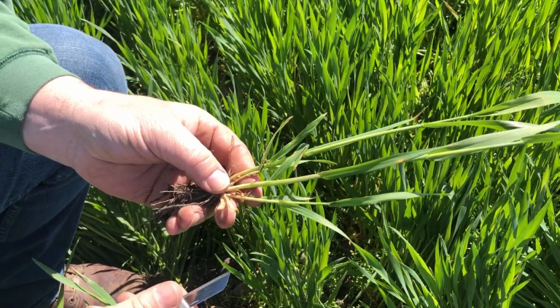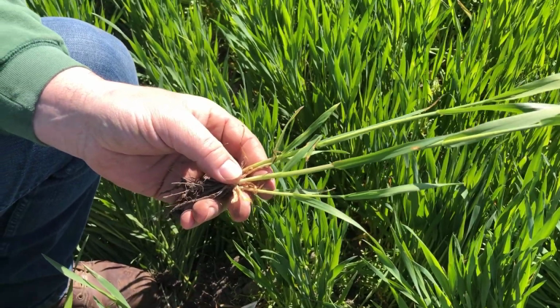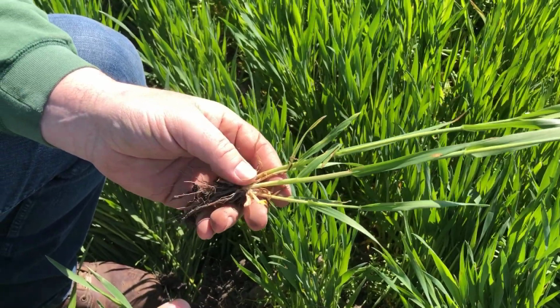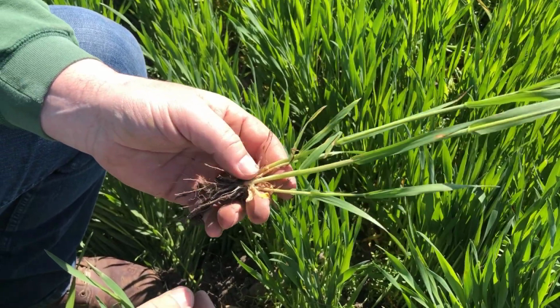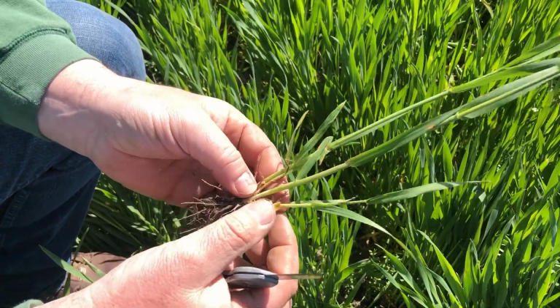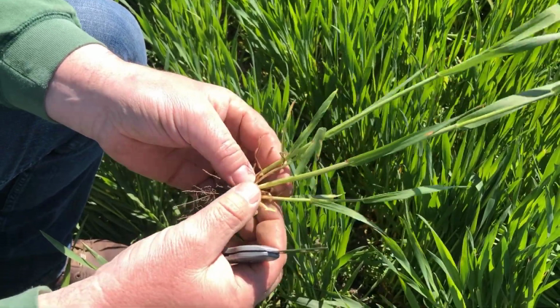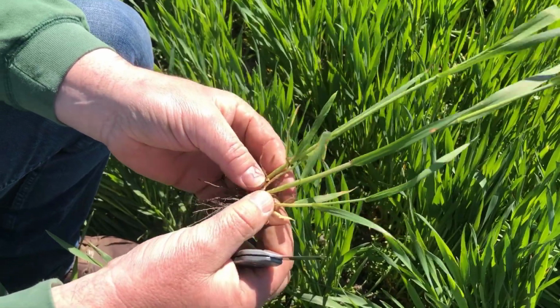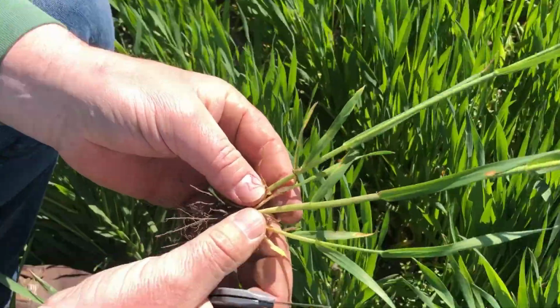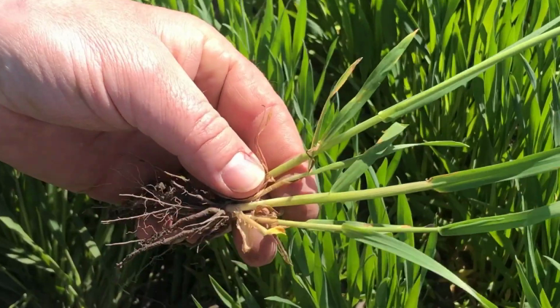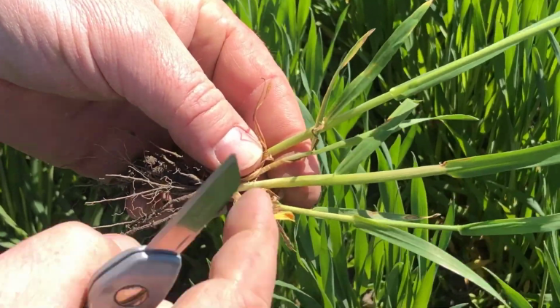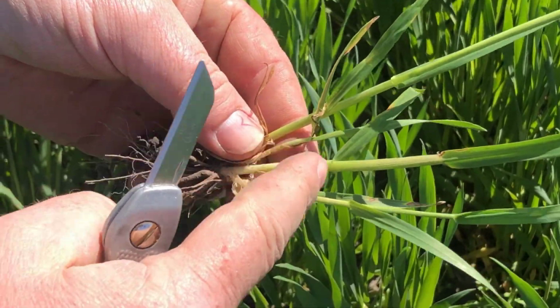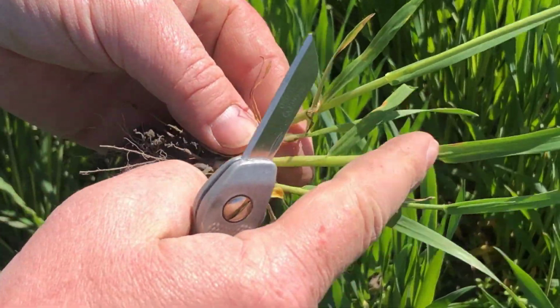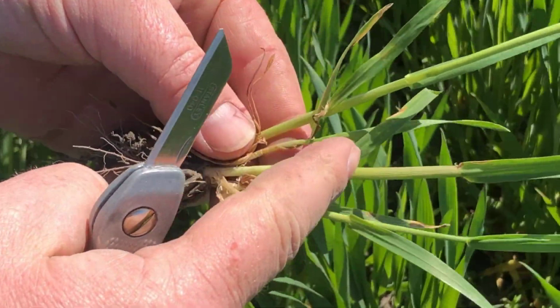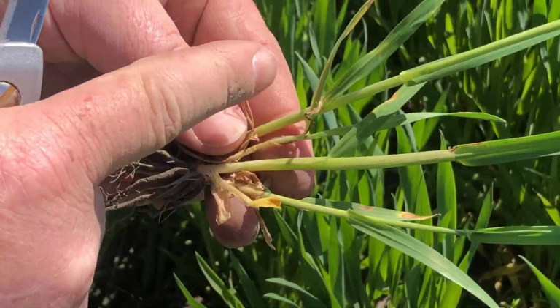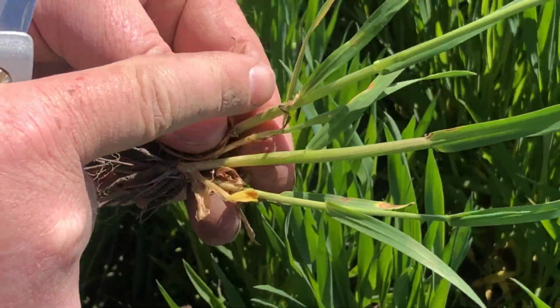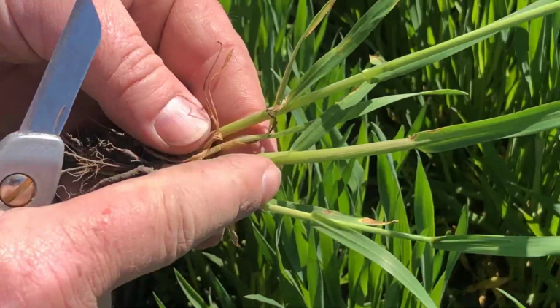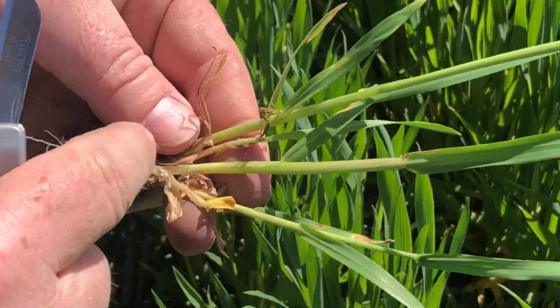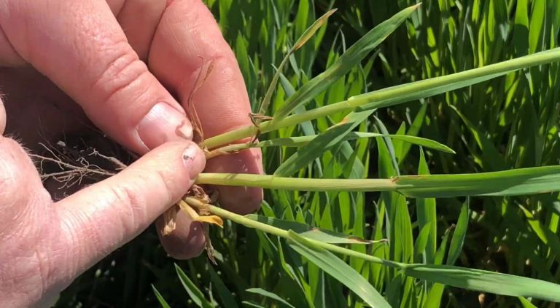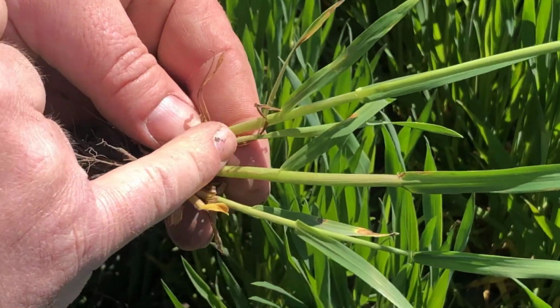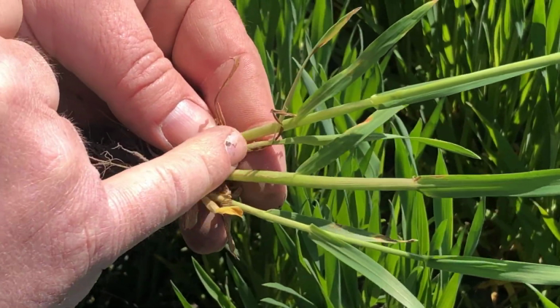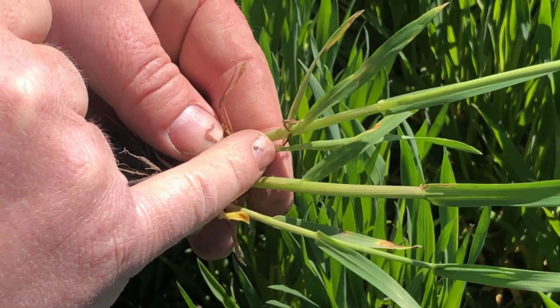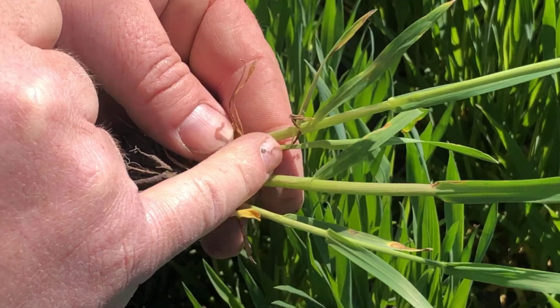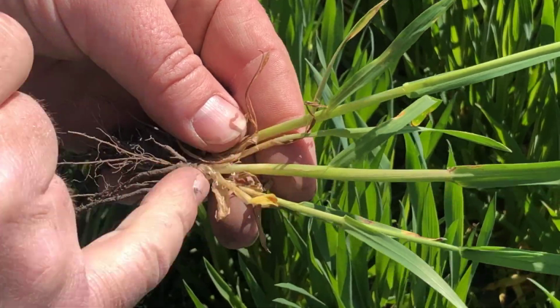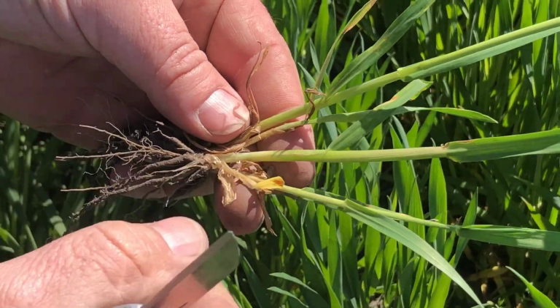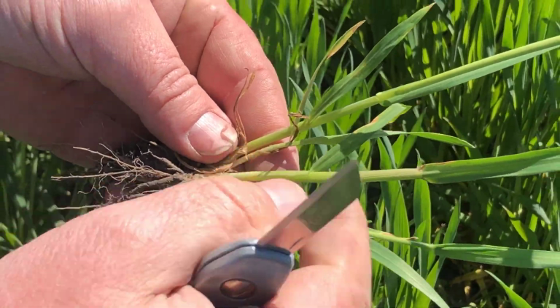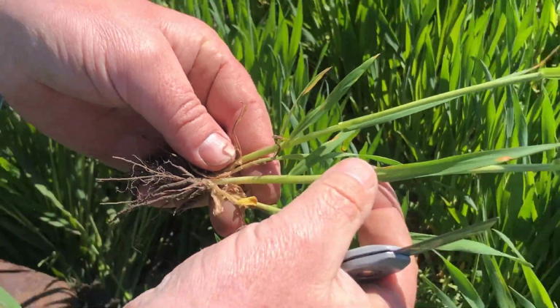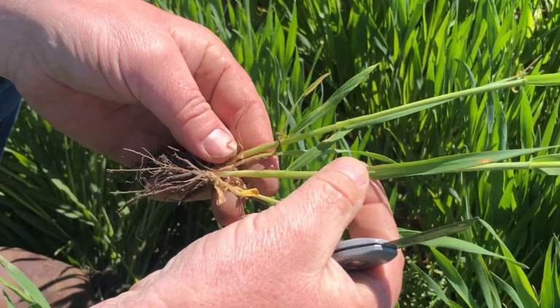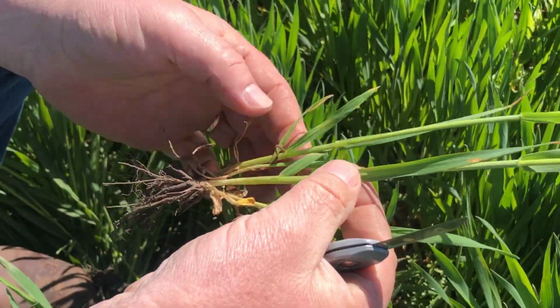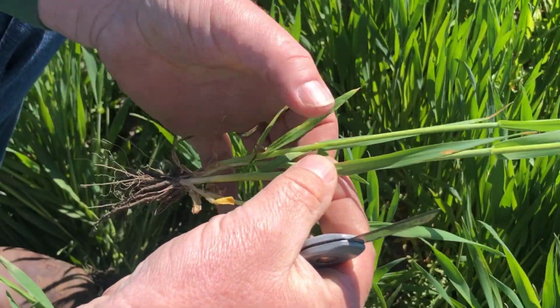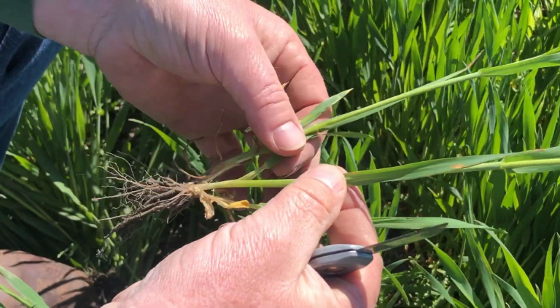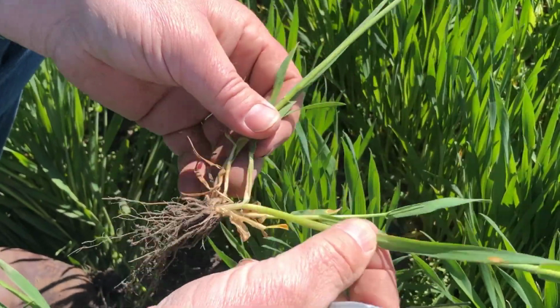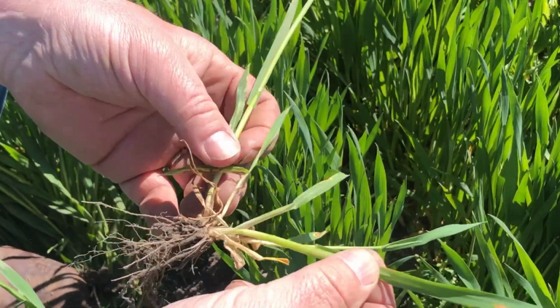When it comes to staging the wheat, you want to pull out an individual plant. This particular plant has one main stem, and it's got one, two, and a third tiller starting to come here. Stage your main stem — don't try to stage the tillers.